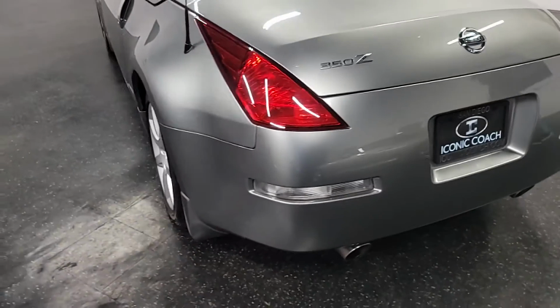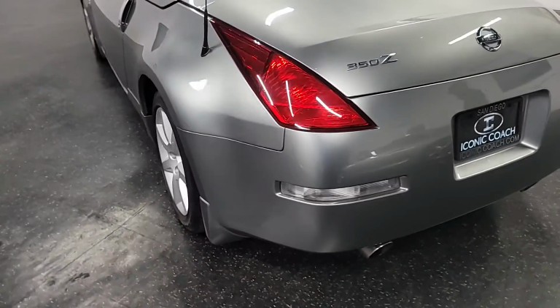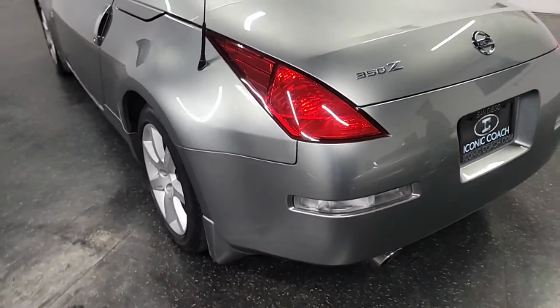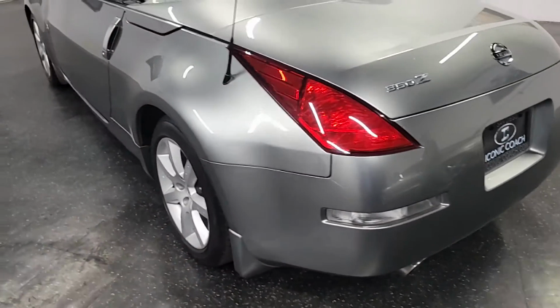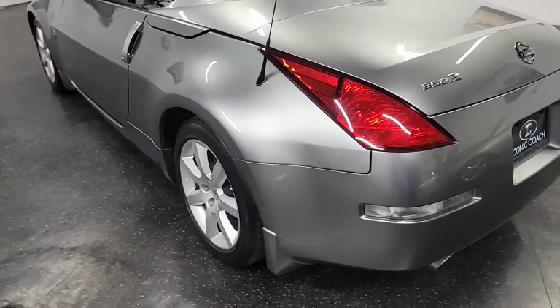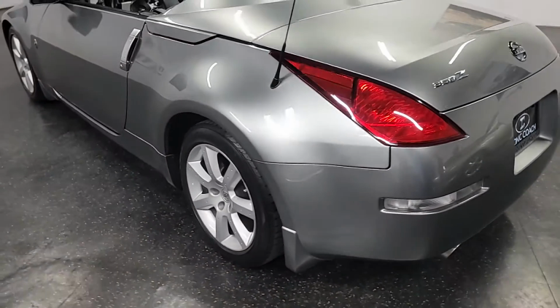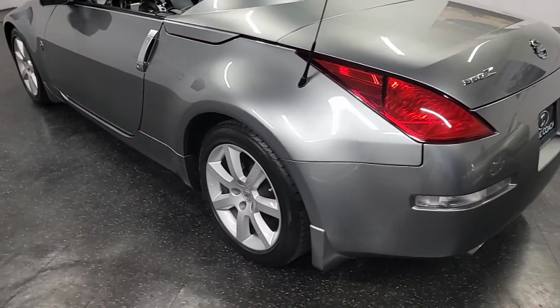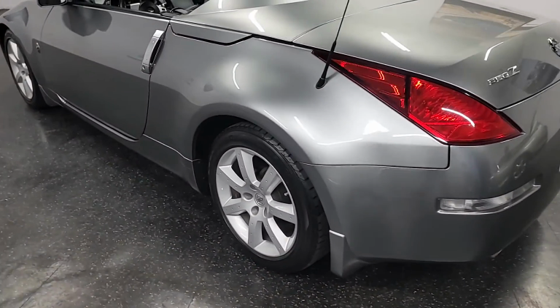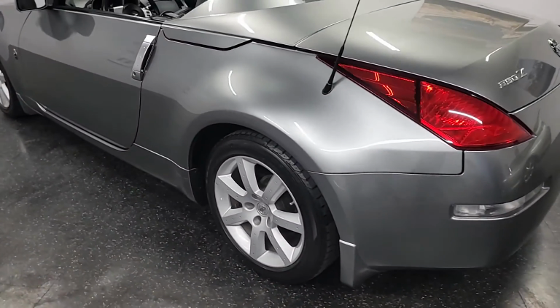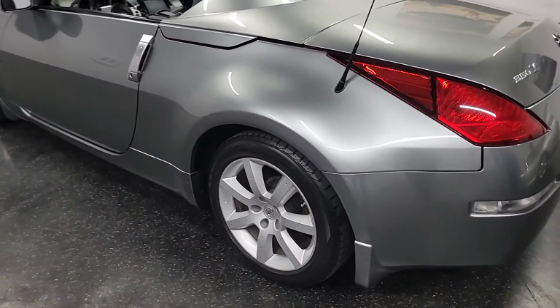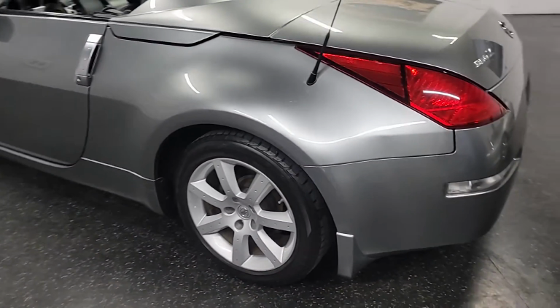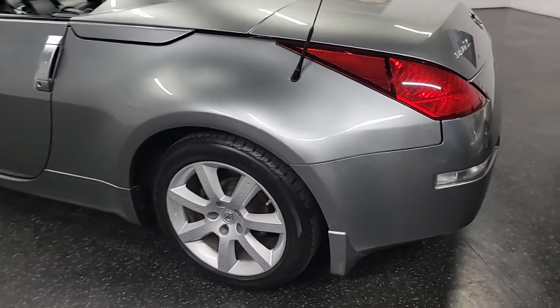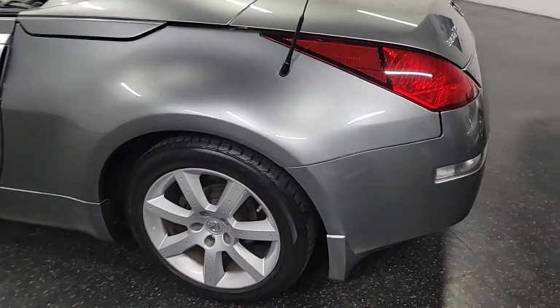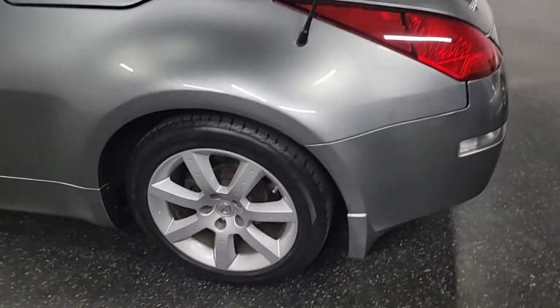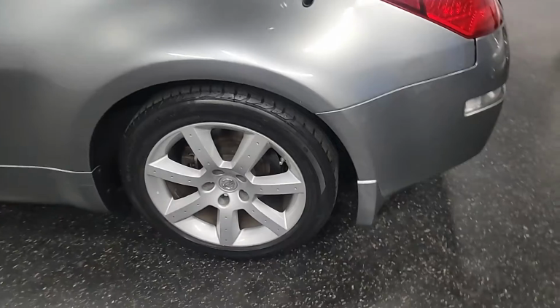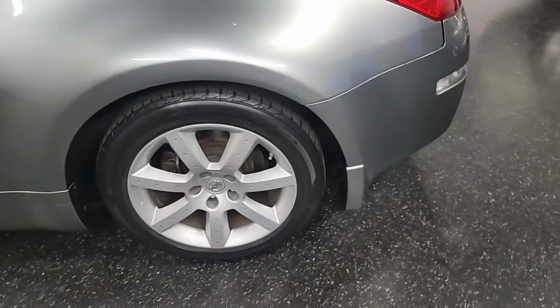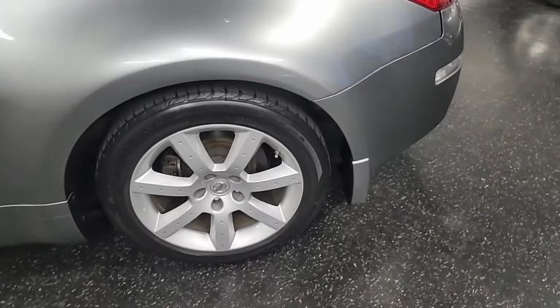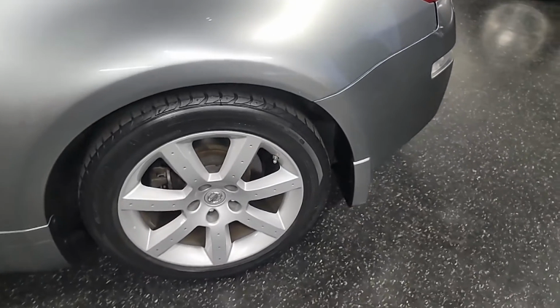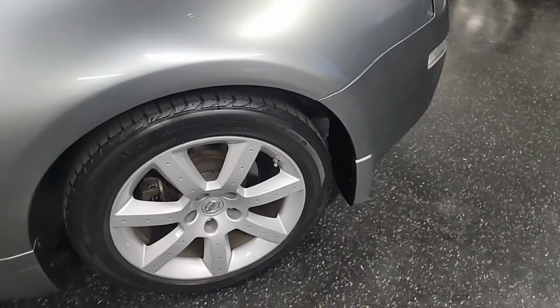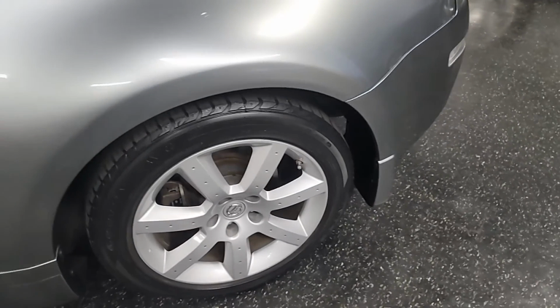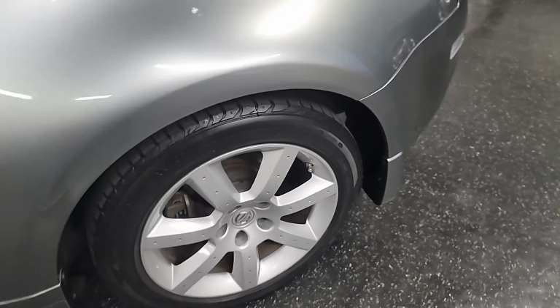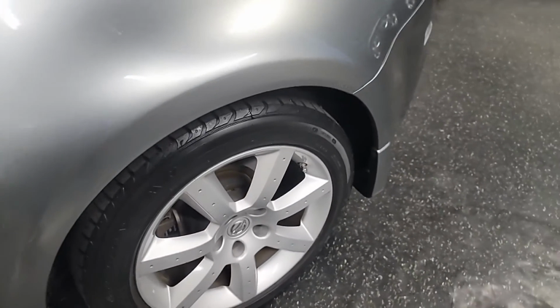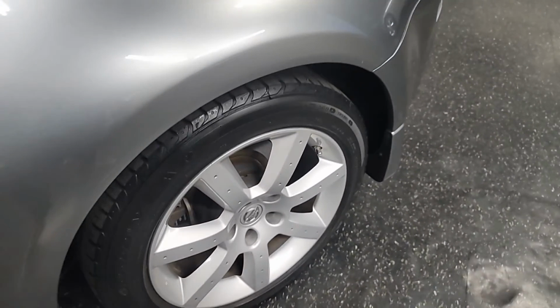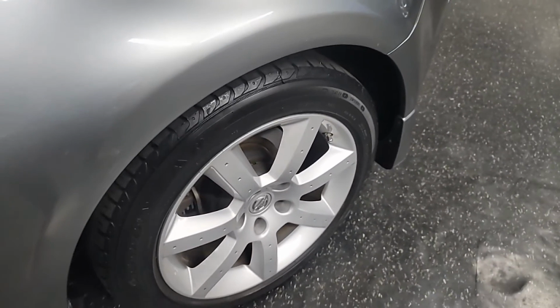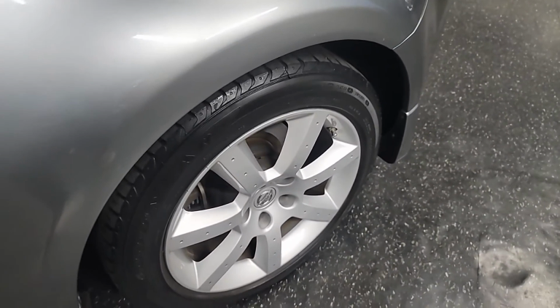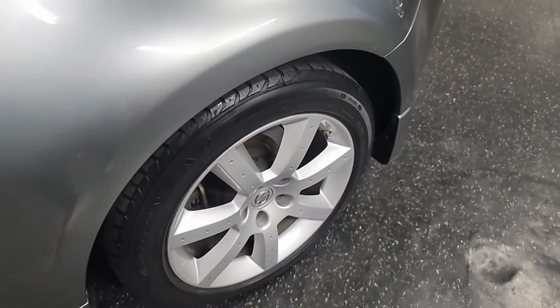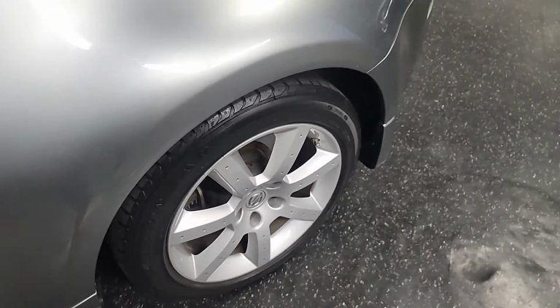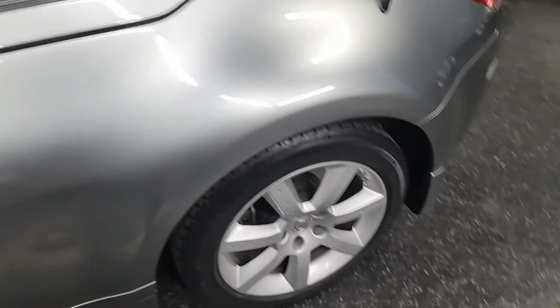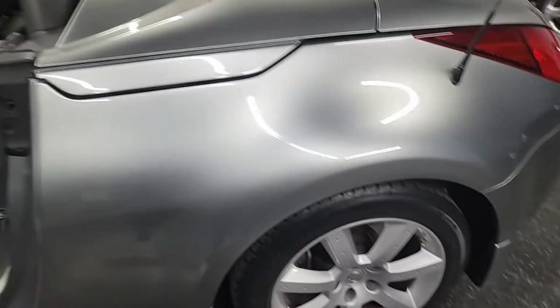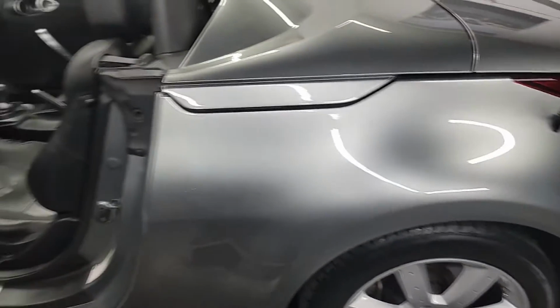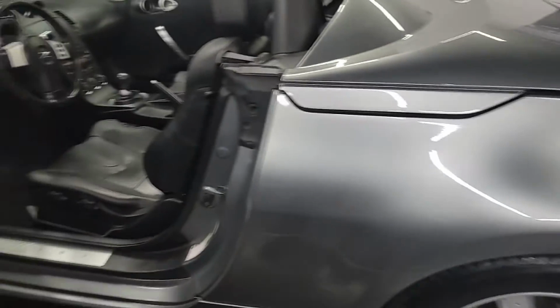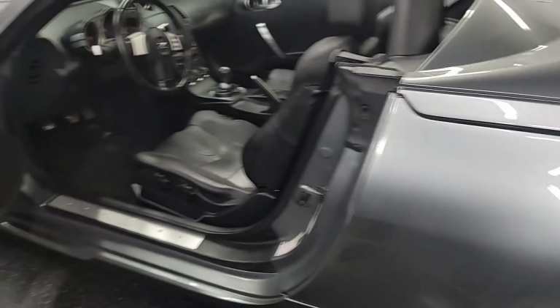This is all original paint. Clean Carfax report. 287 horsepower, 26 miles per gallon on the freeway.